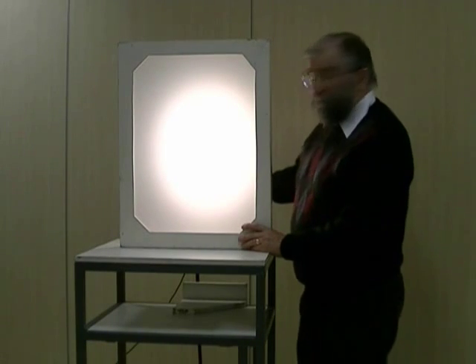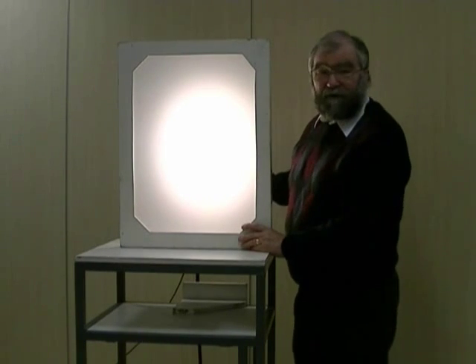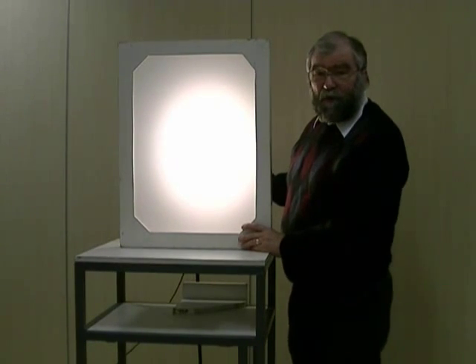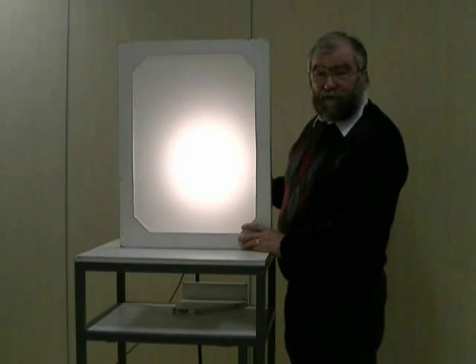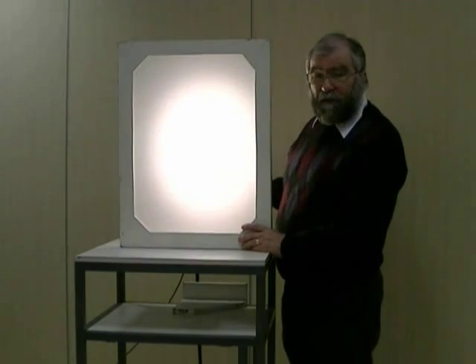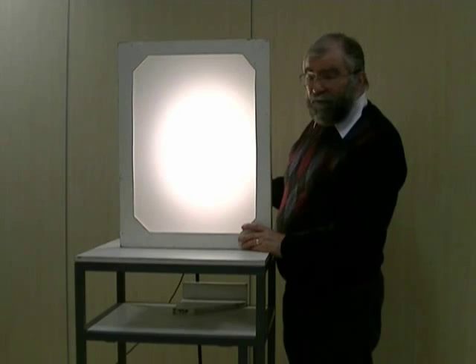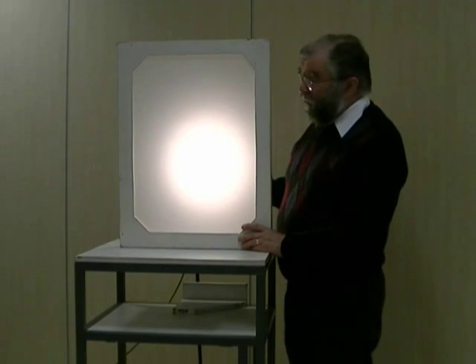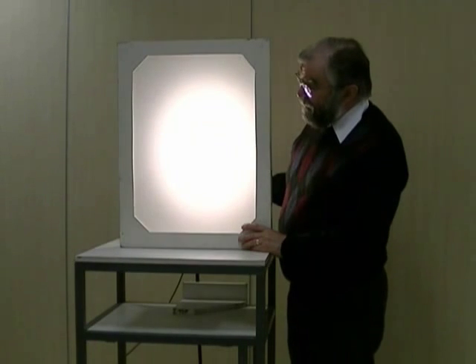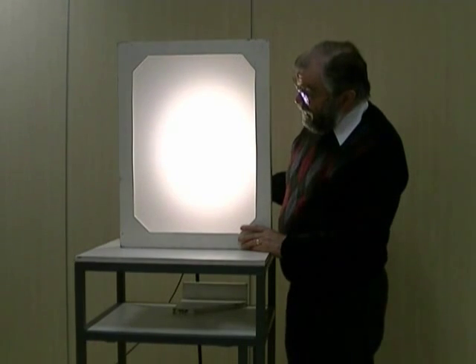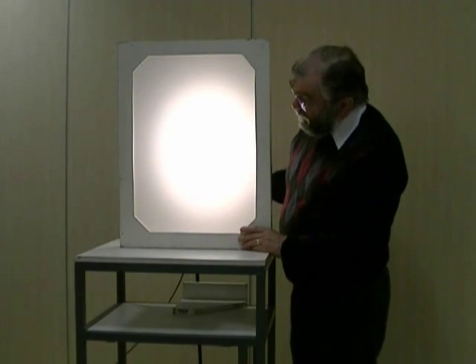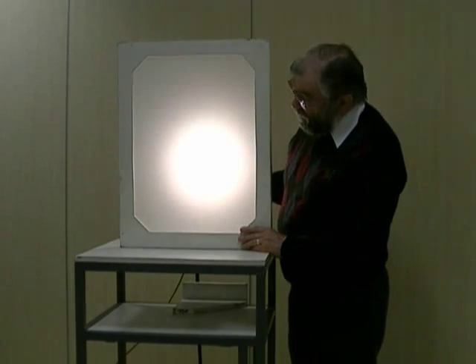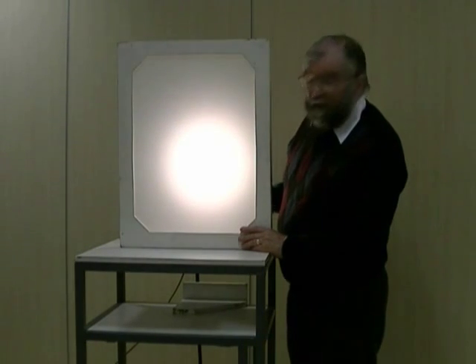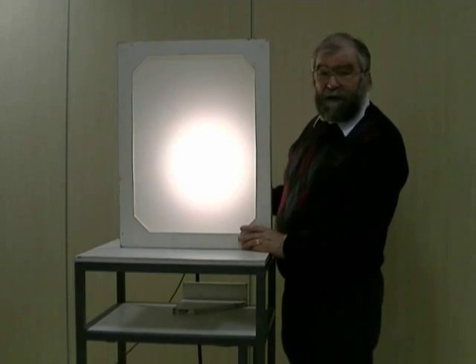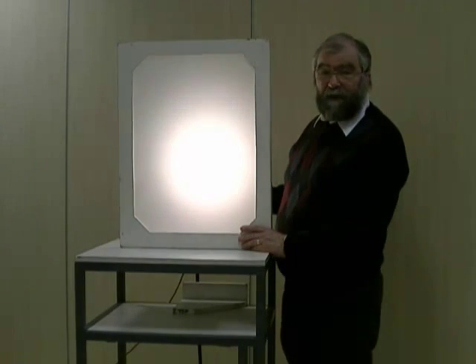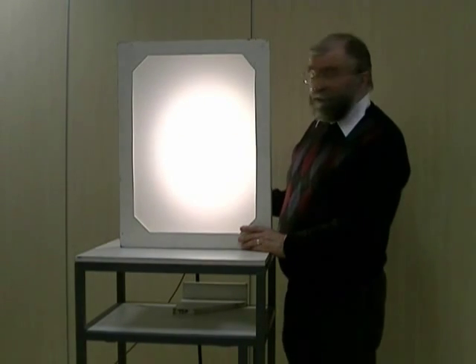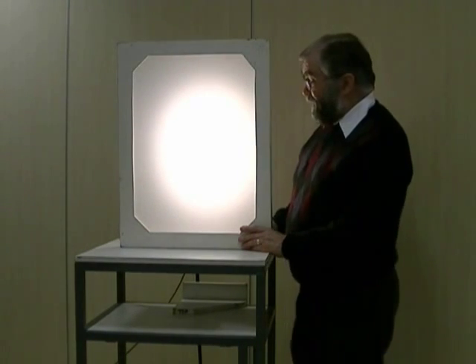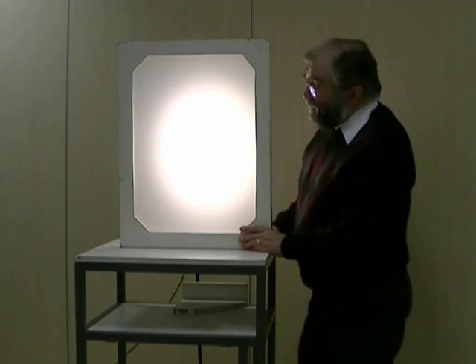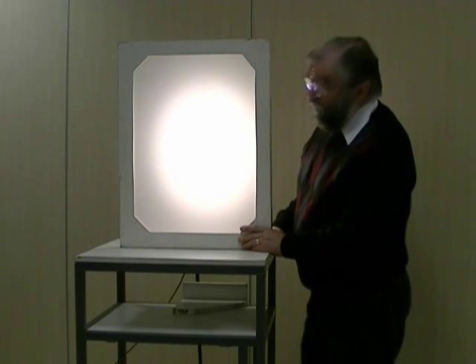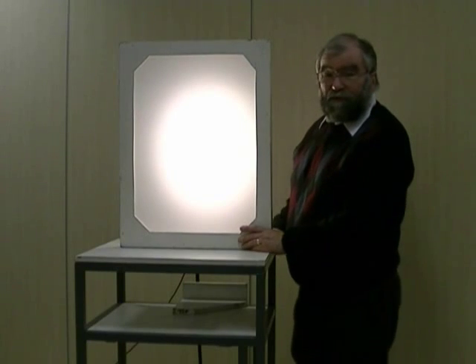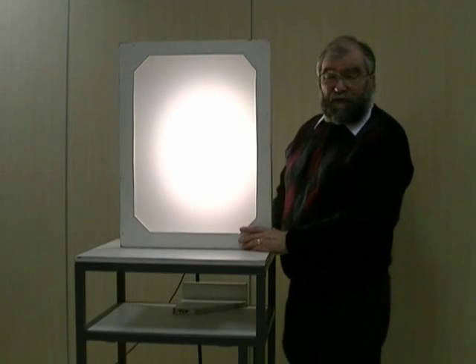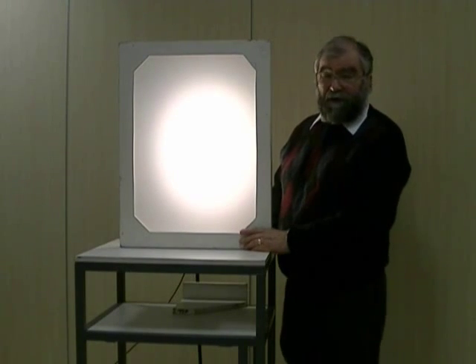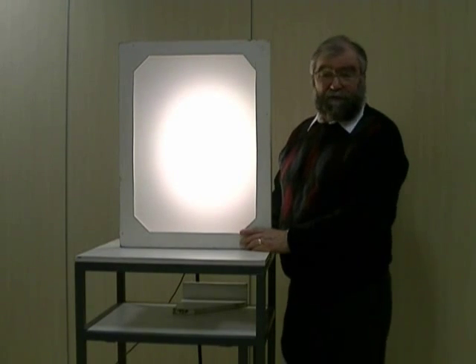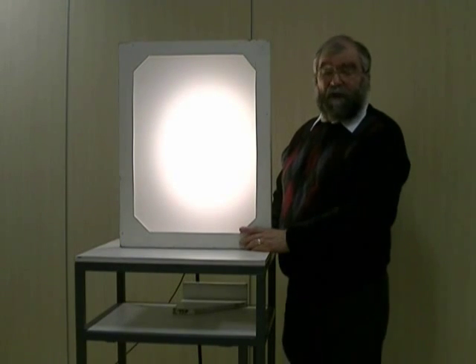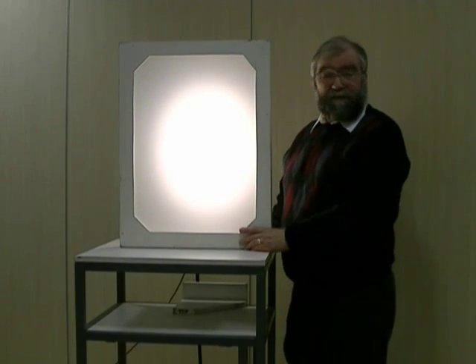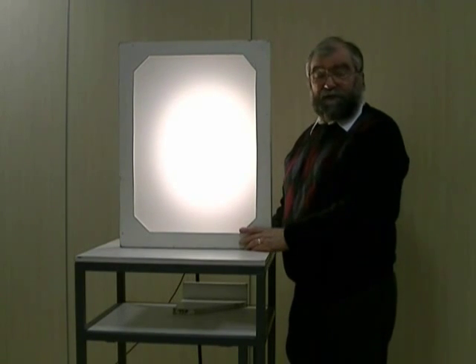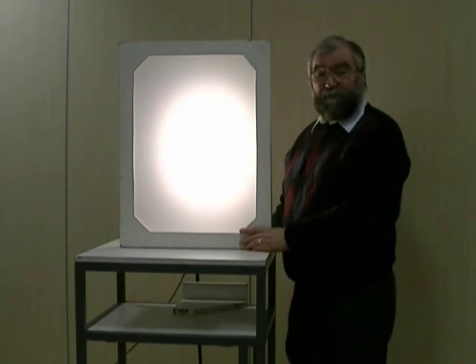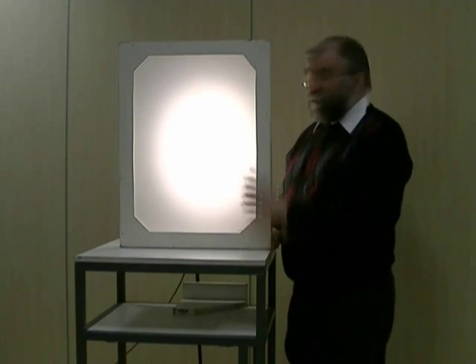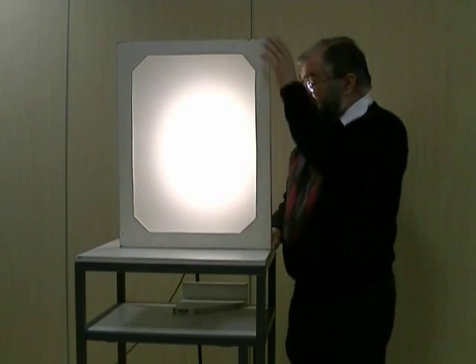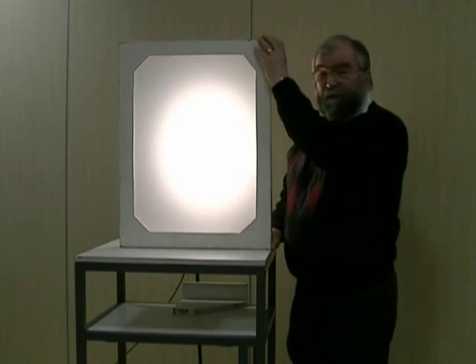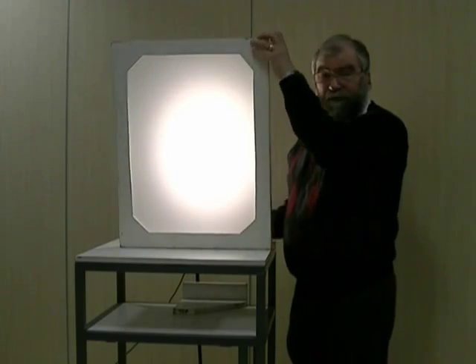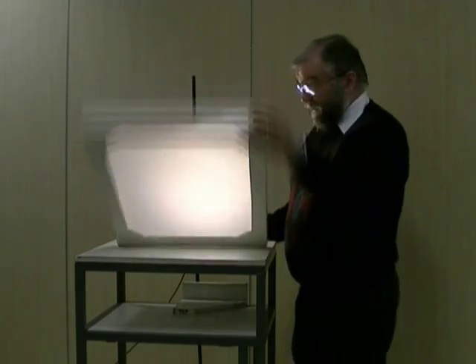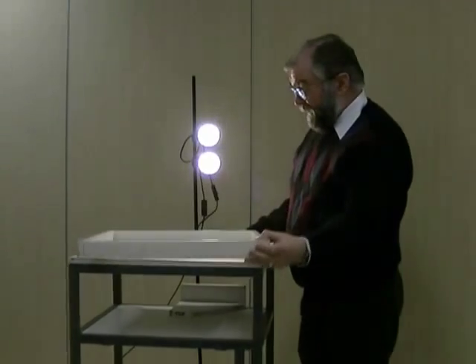If I turn one of the sources on and off, all that happens is that the overall picture gets dimmer and brighter. We don't resolve the two sources — we can't tell there are two separate sources there at all. That's because we don't have any collimator.